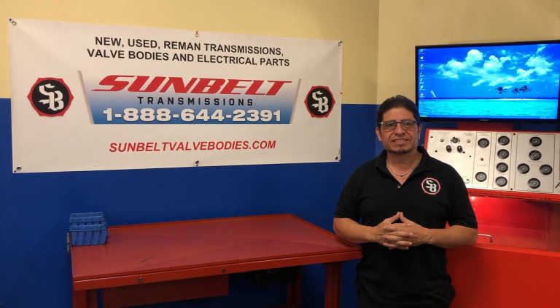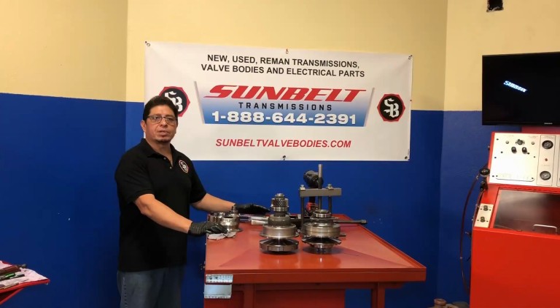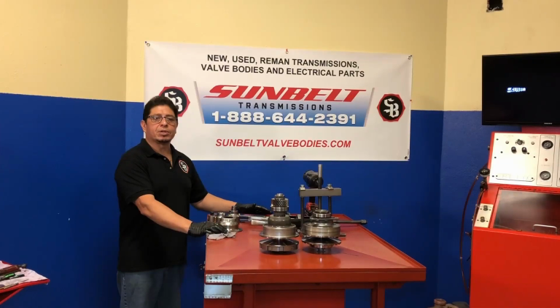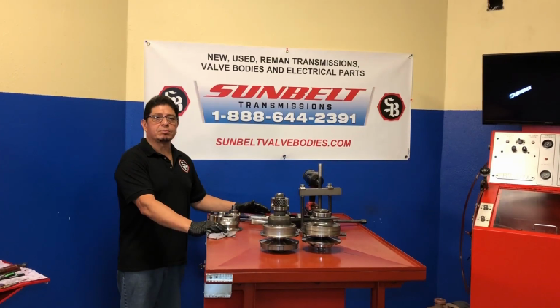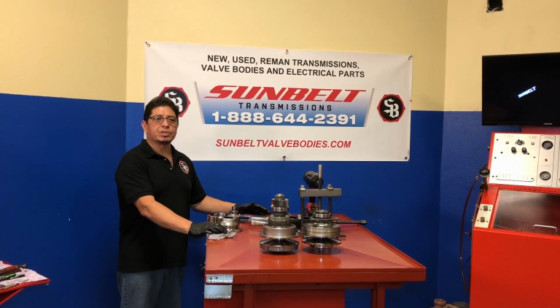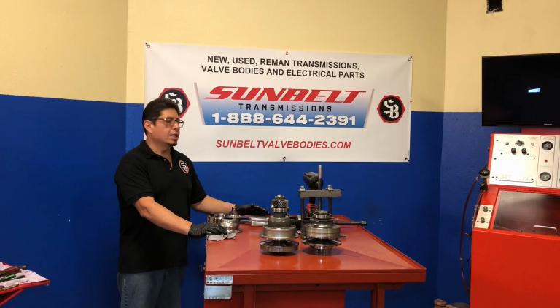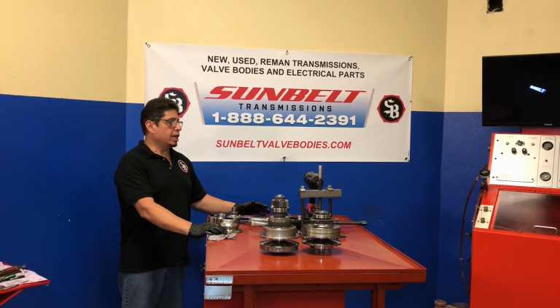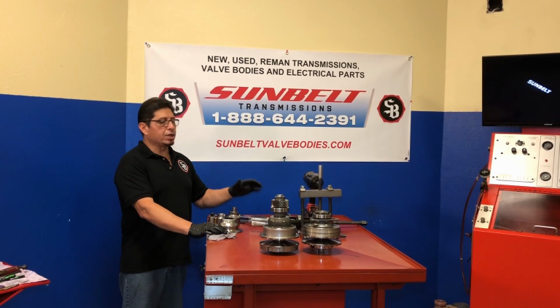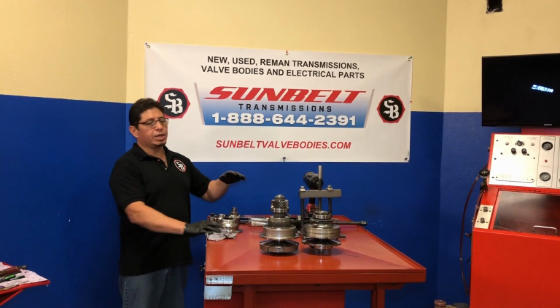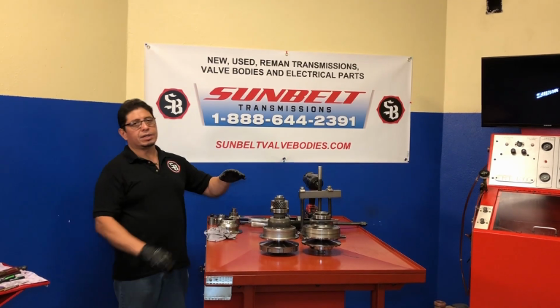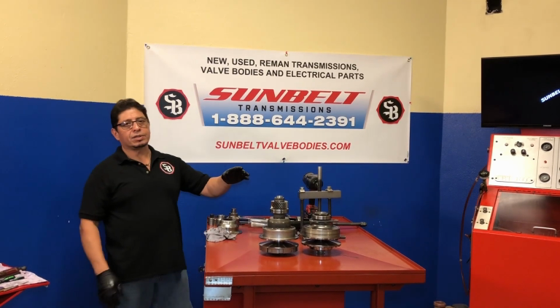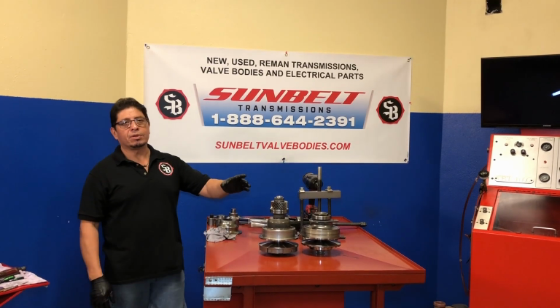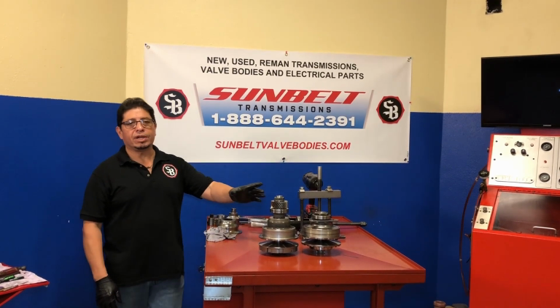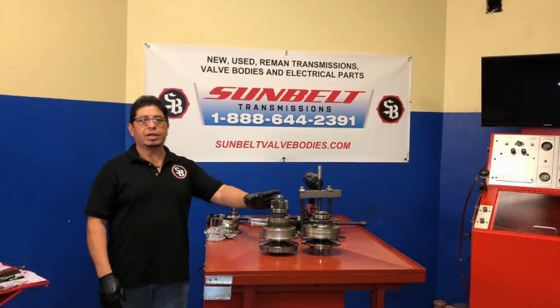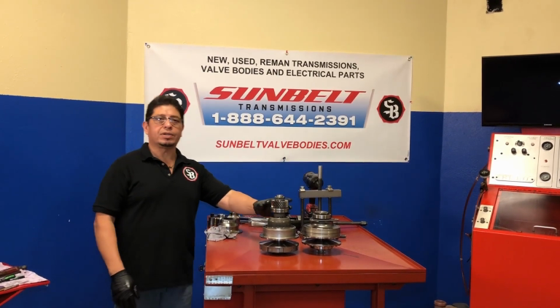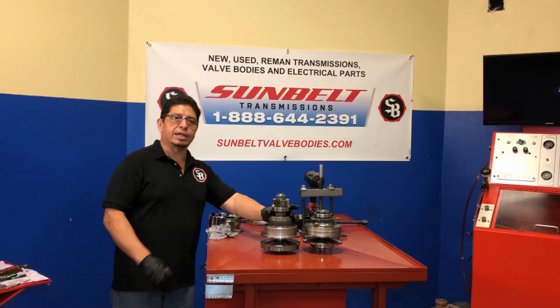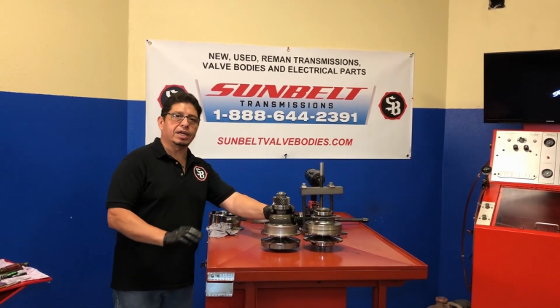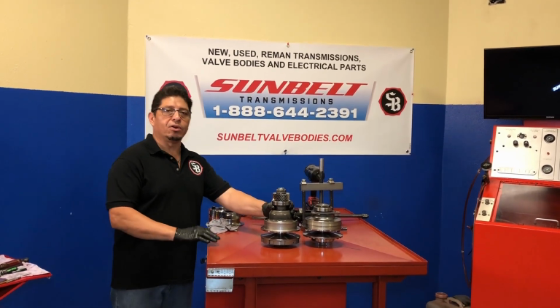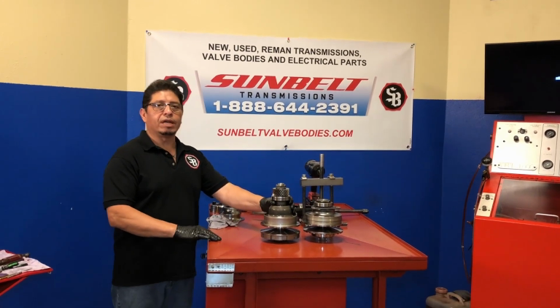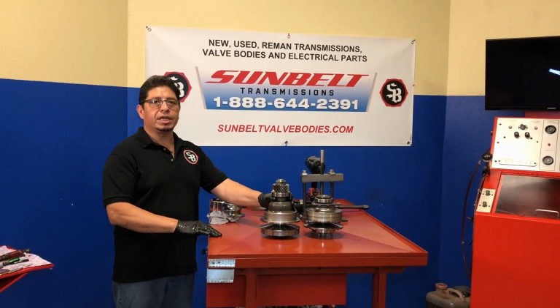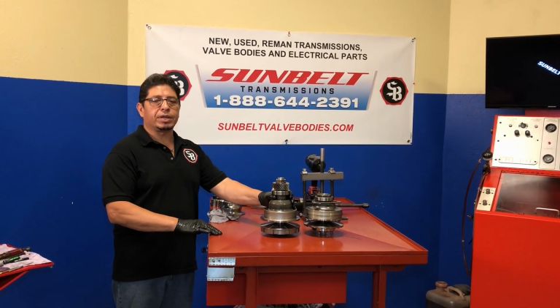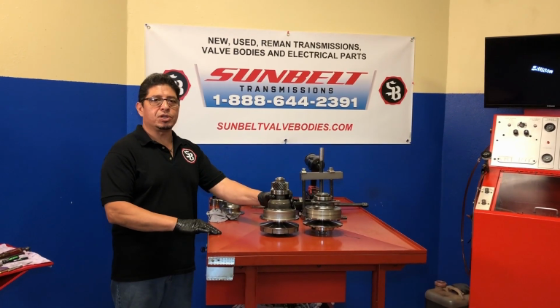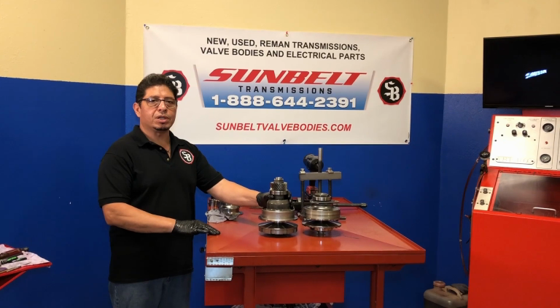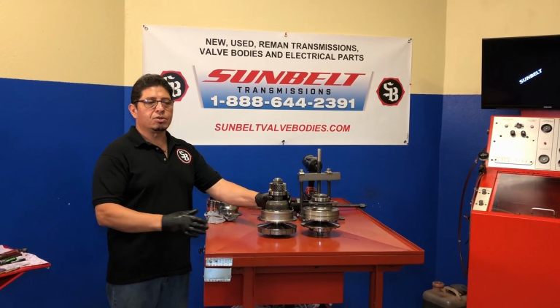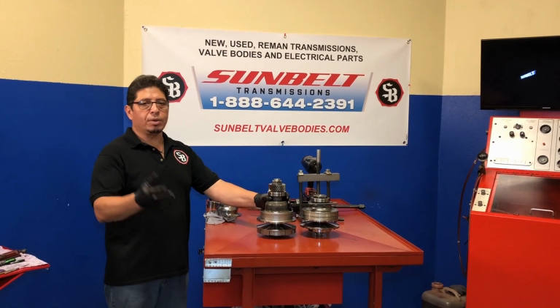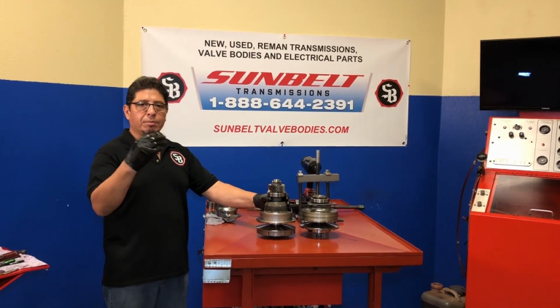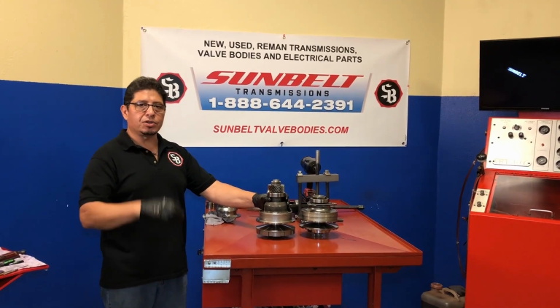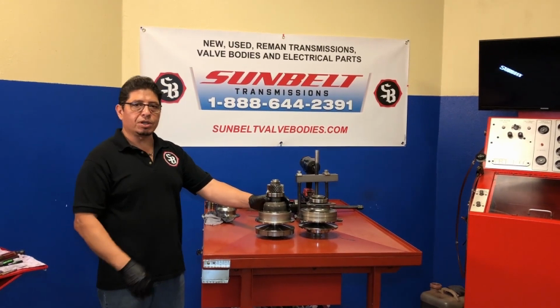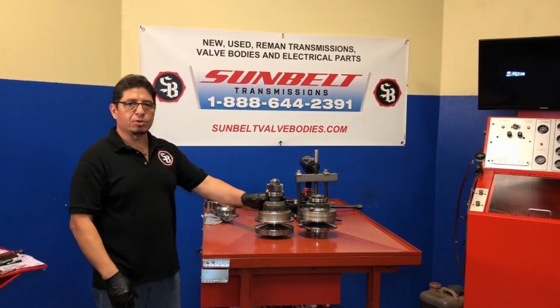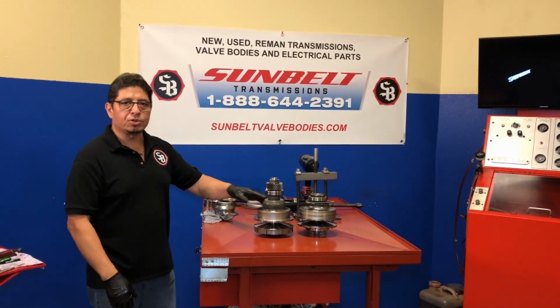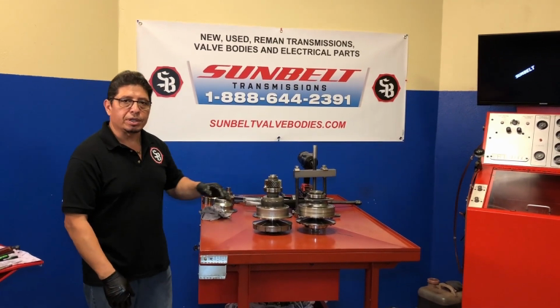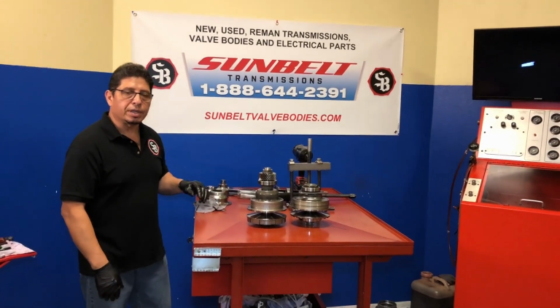From Sunbelt Transmissions, today we're going to show you how to disassemble the variators on a JFO-11E transmission. If you want to come in, I'll show you a couple of tools you're going to need today.